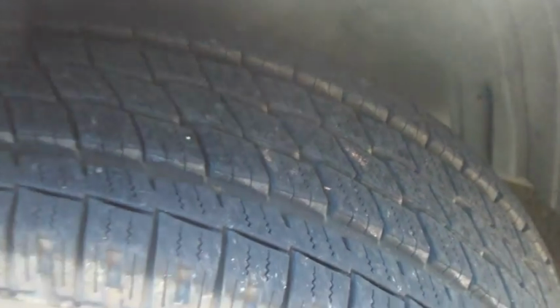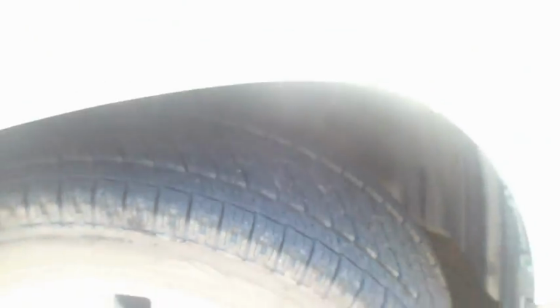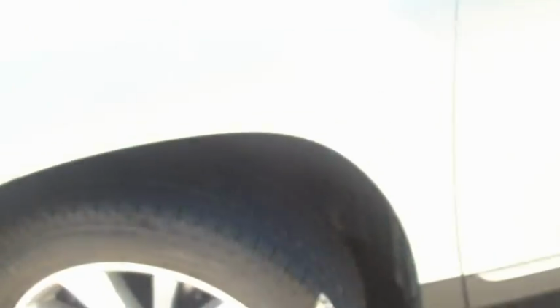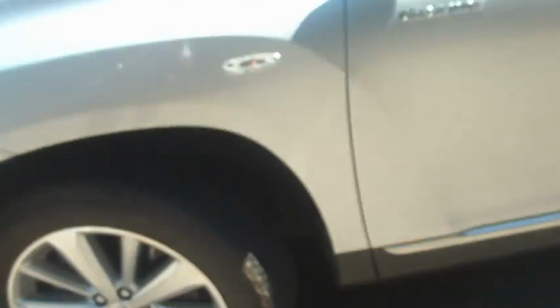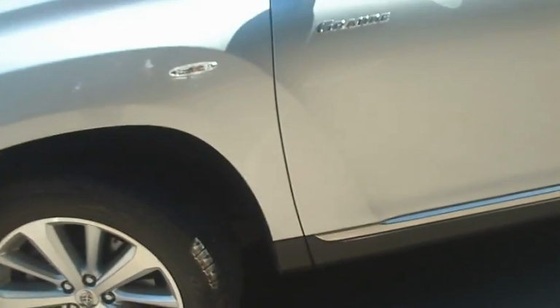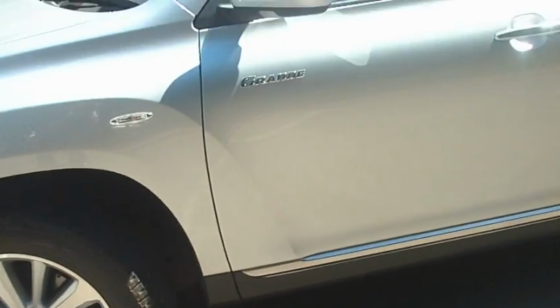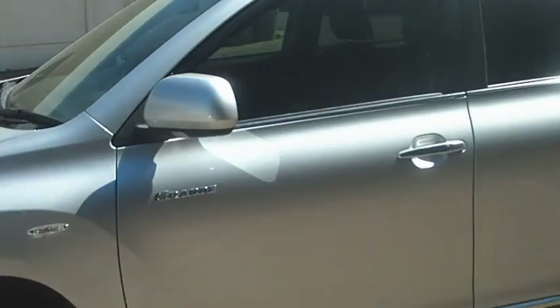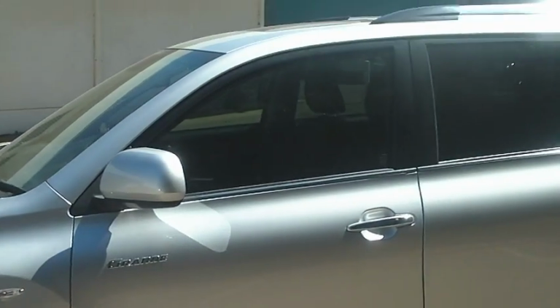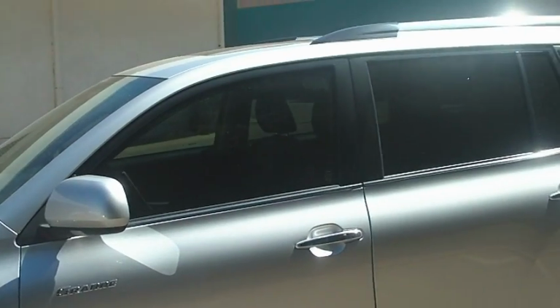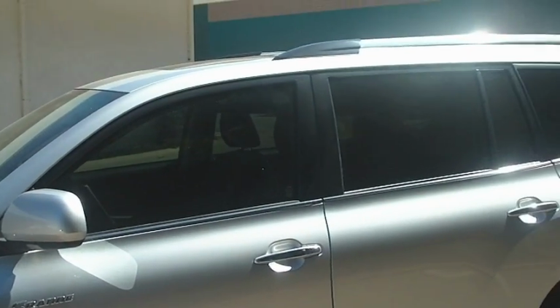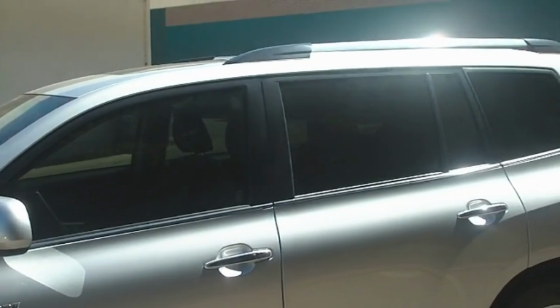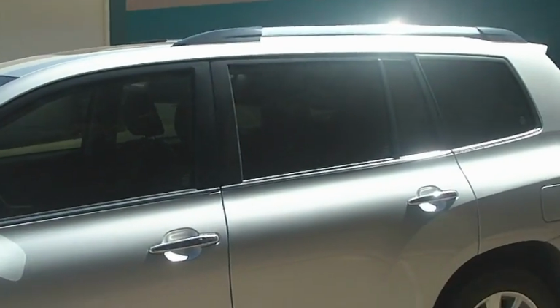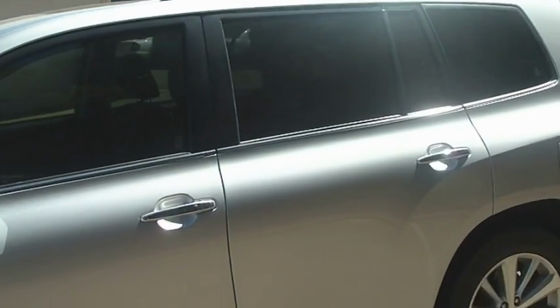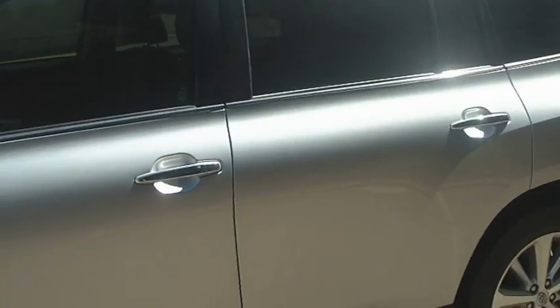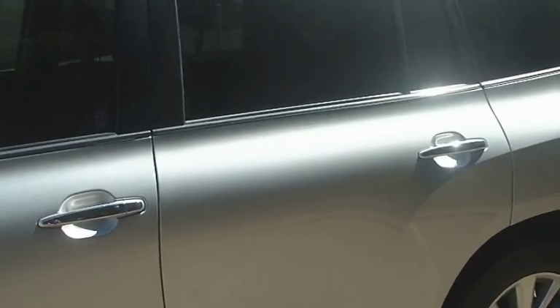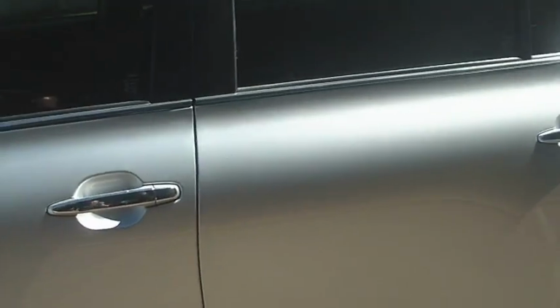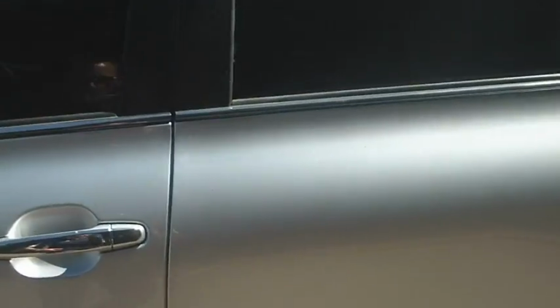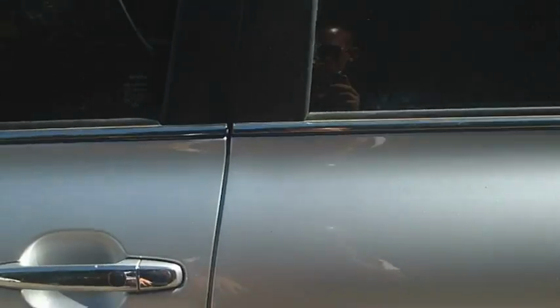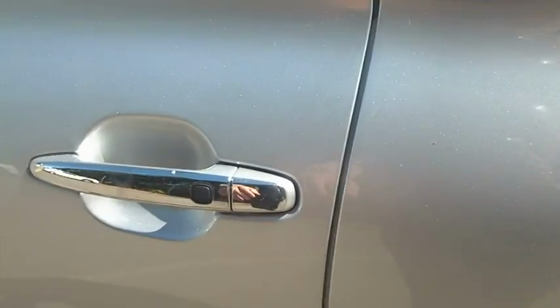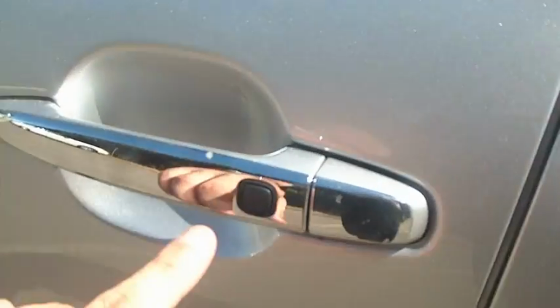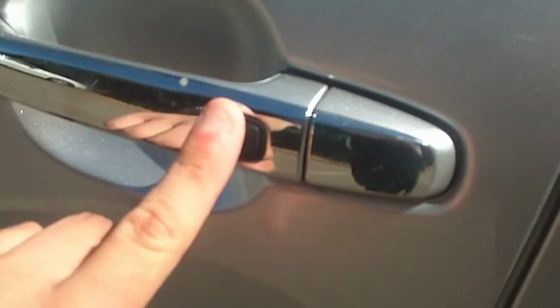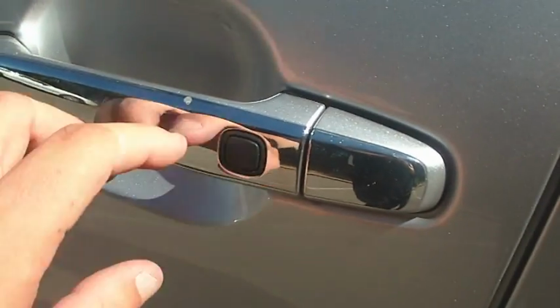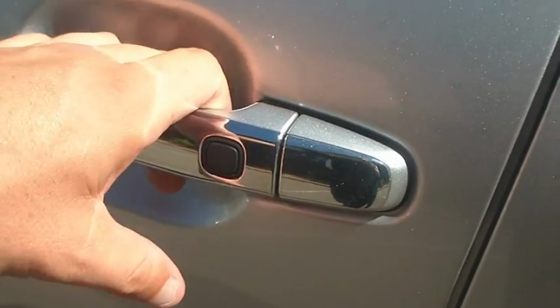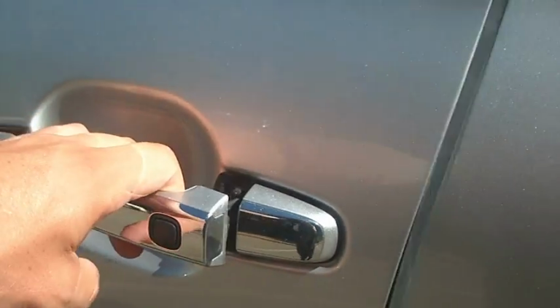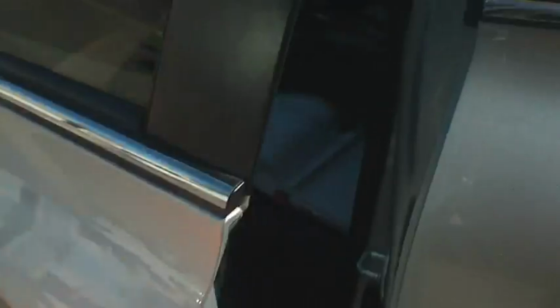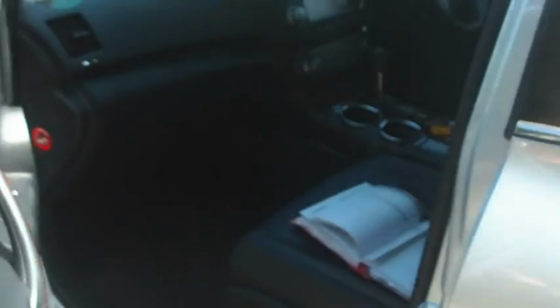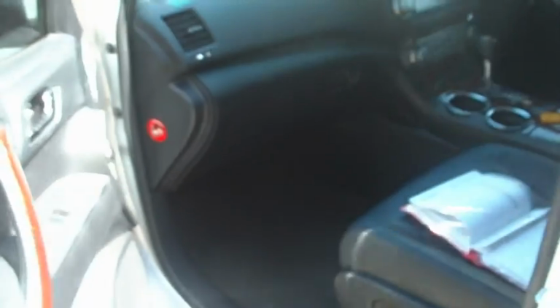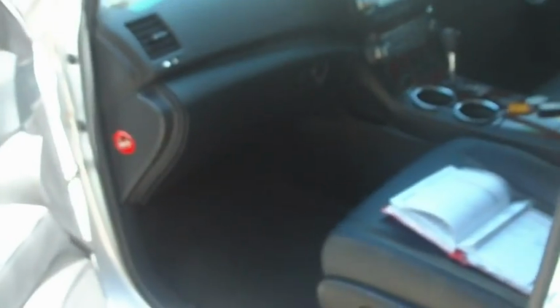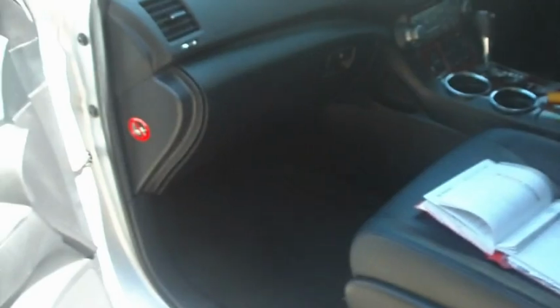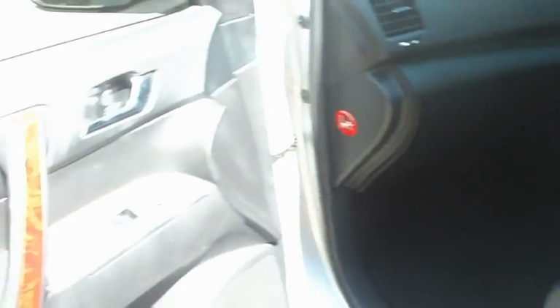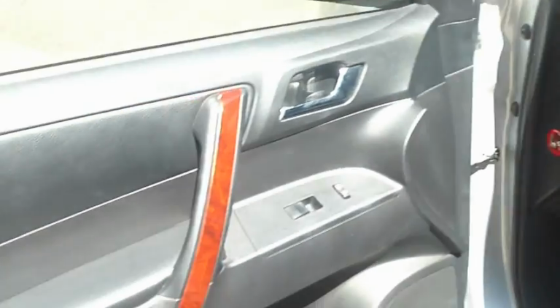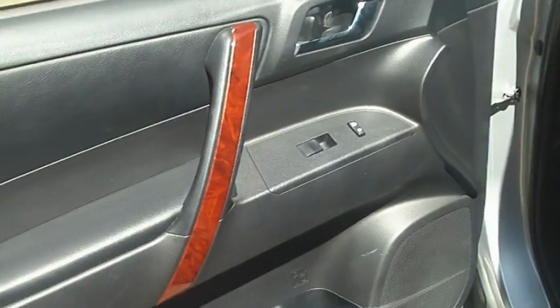Won't have to change them for some time. The previous owner invested in some window tint on the car which sets it off a little bit better. You do have access to getting into the car which they call smart key technology with the Grande.